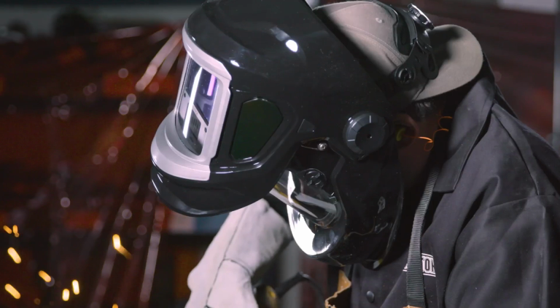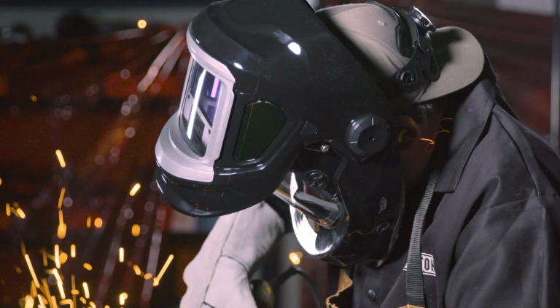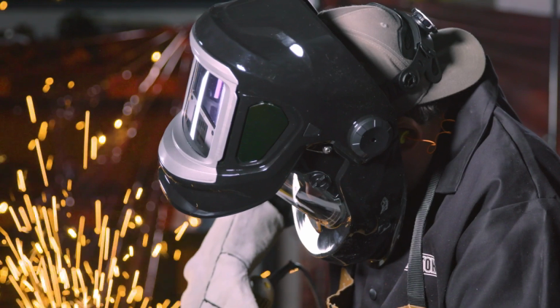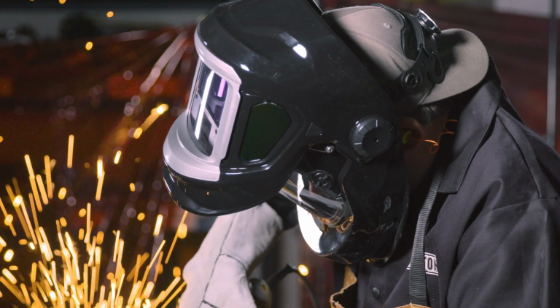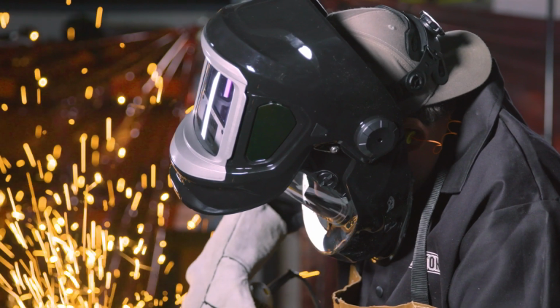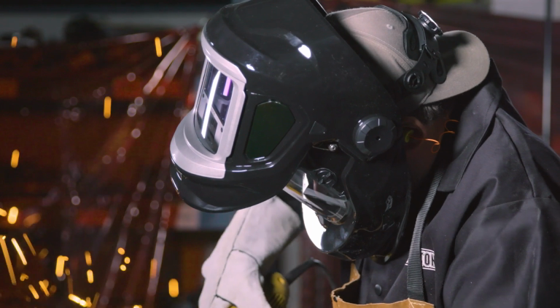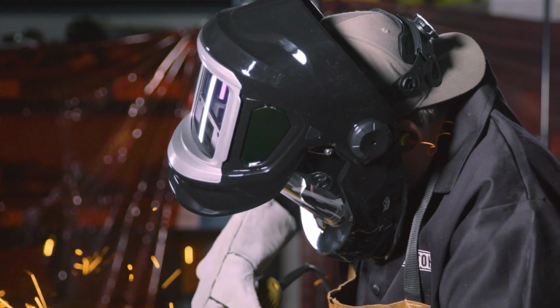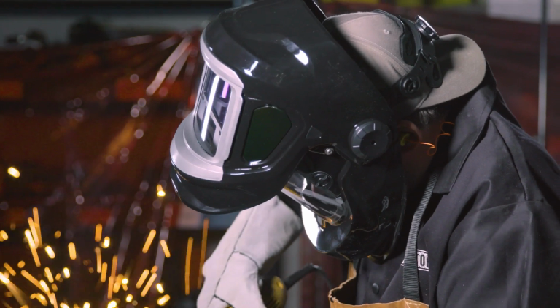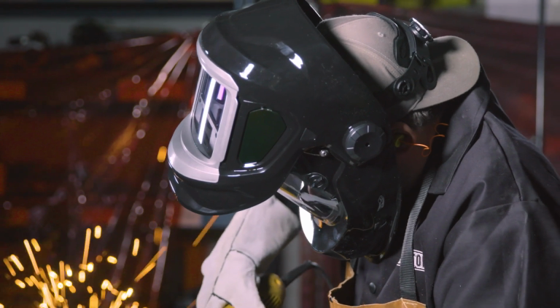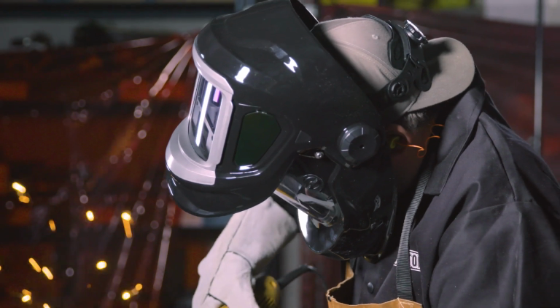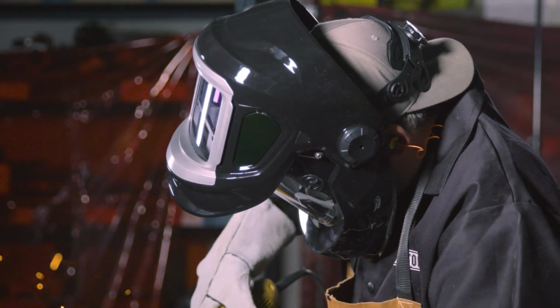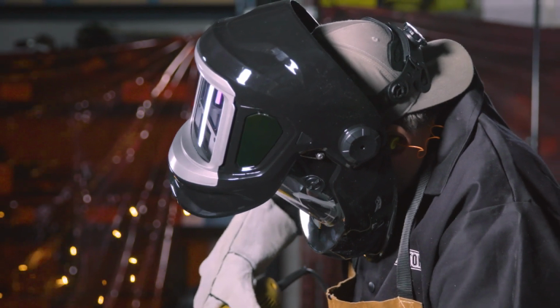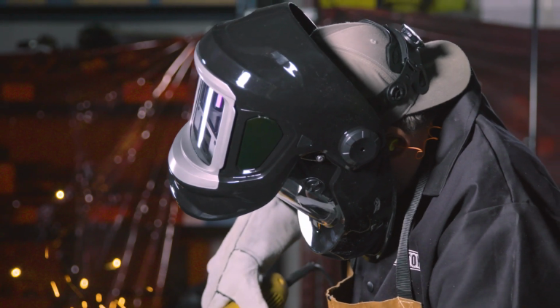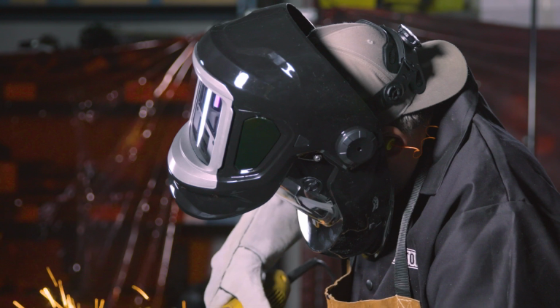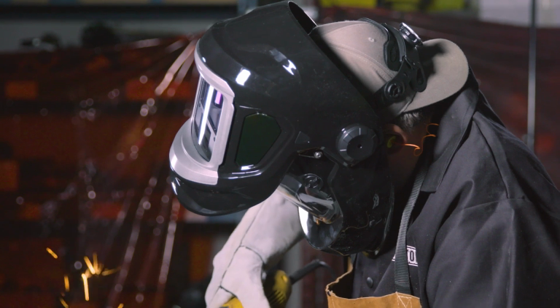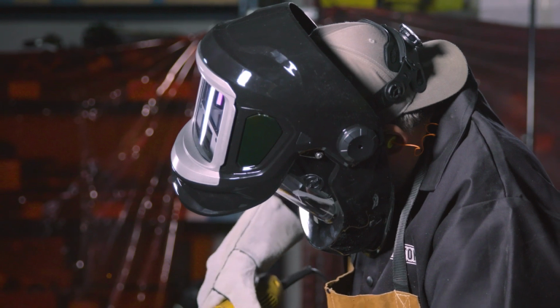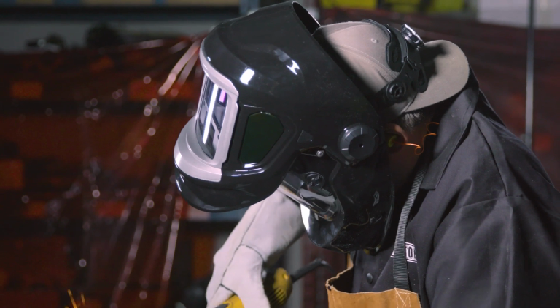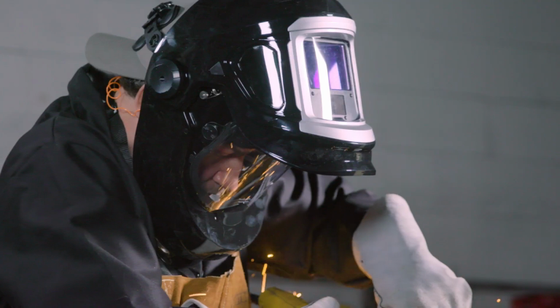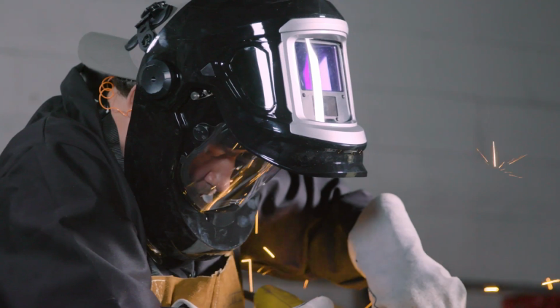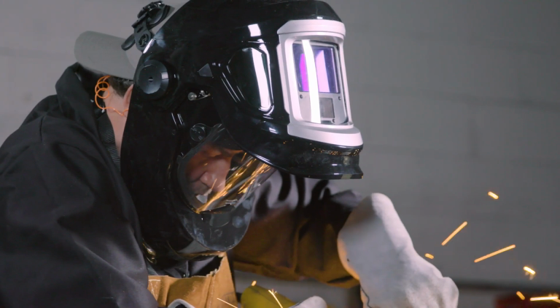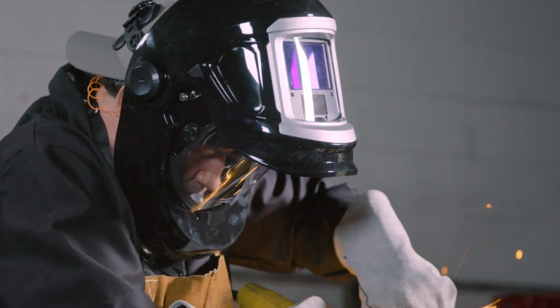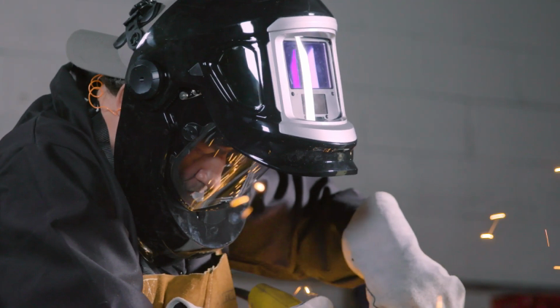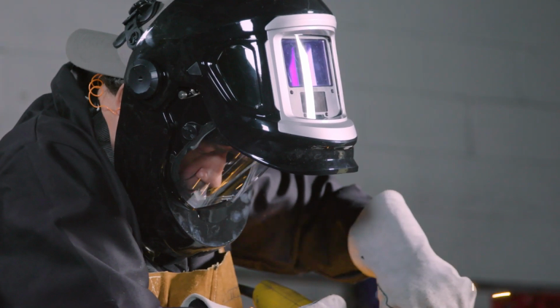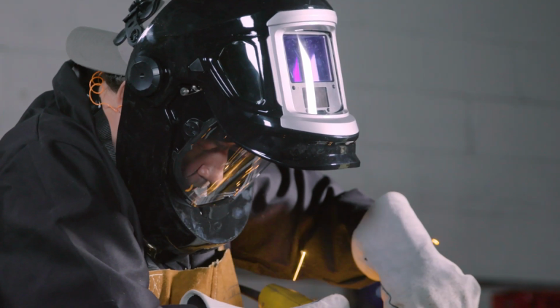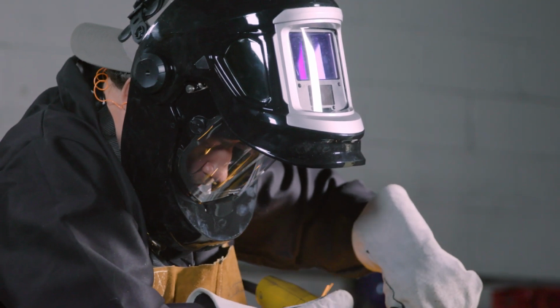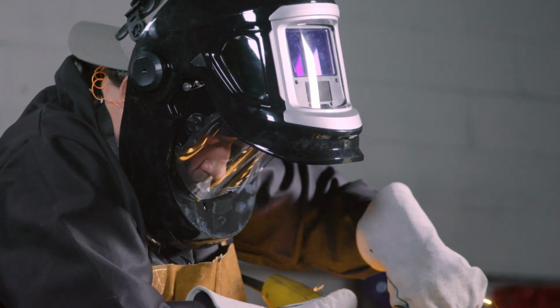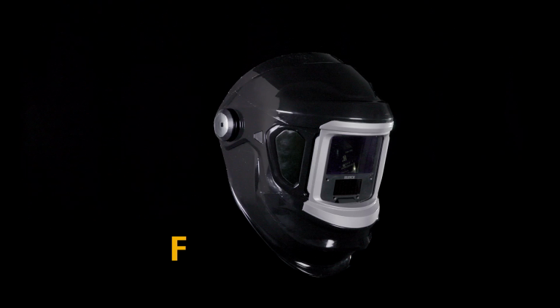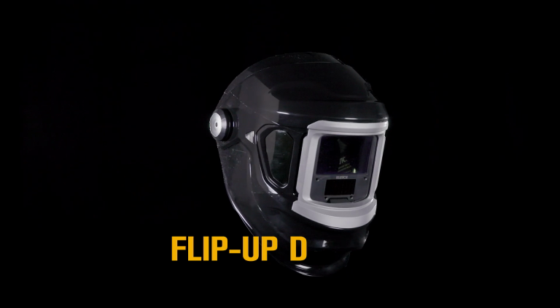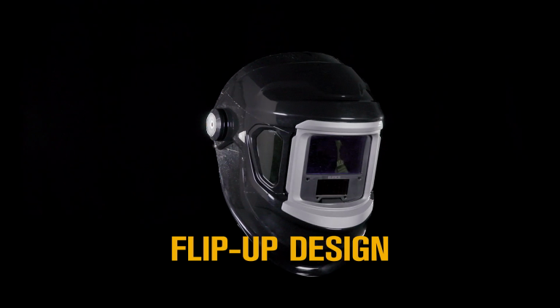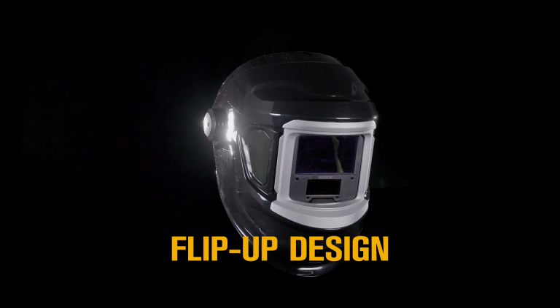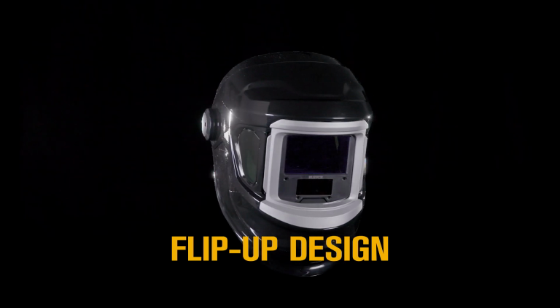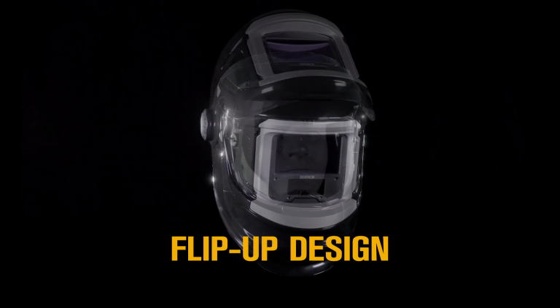It's ideal for TIG, MIG, MMA and plasma cutting applications with a grinding feature. Get a clear view for grinding, material inspection and other tasks with the Flip-Up design.